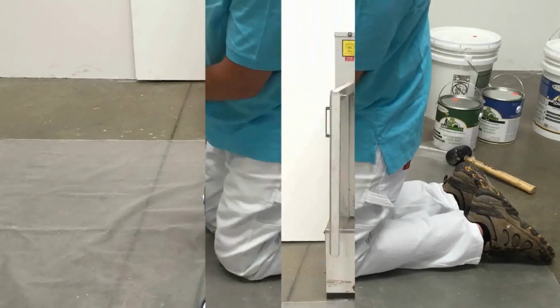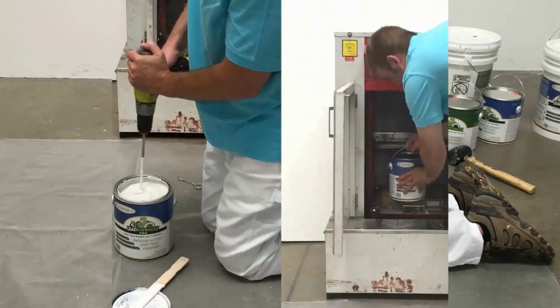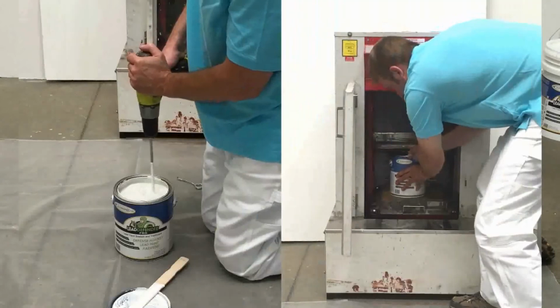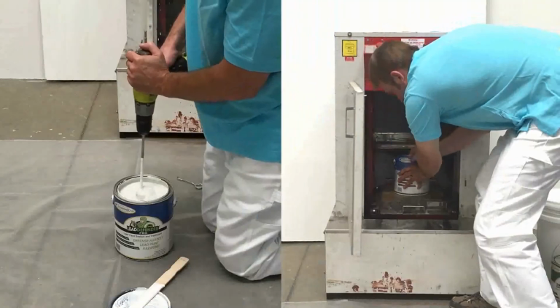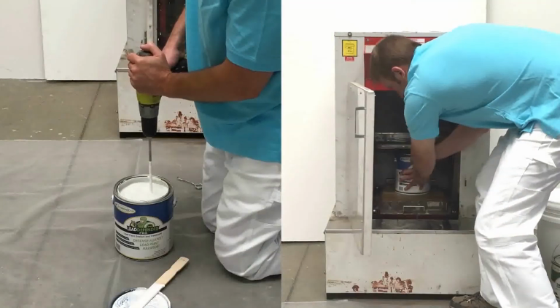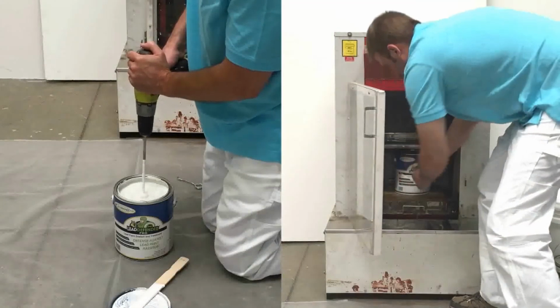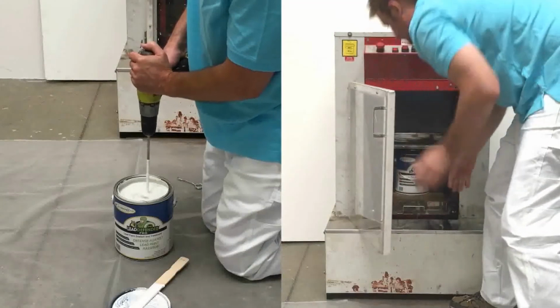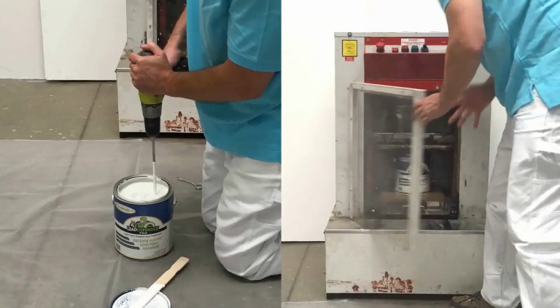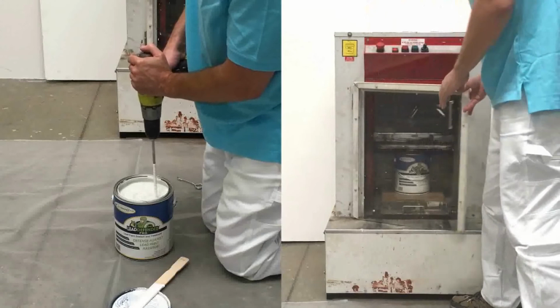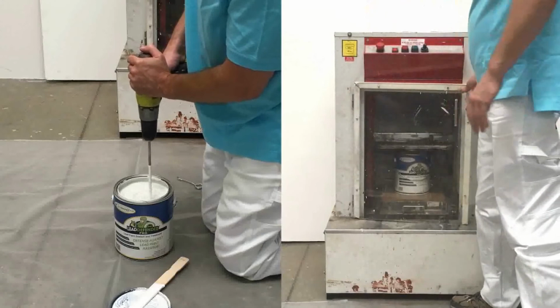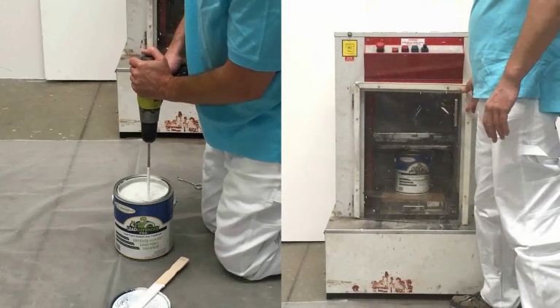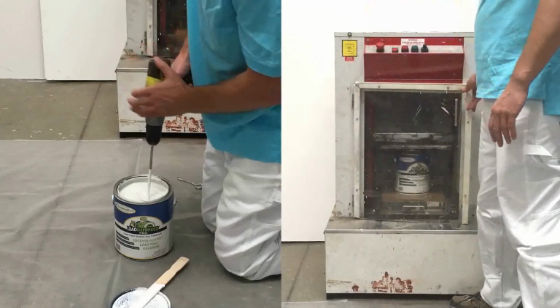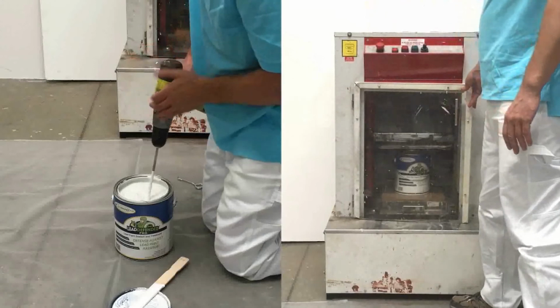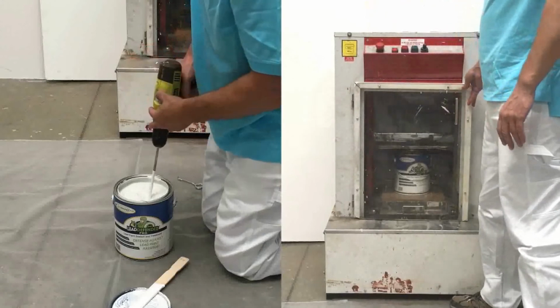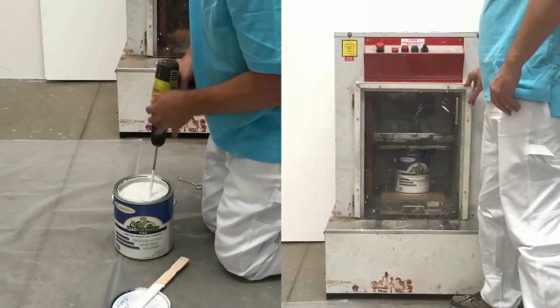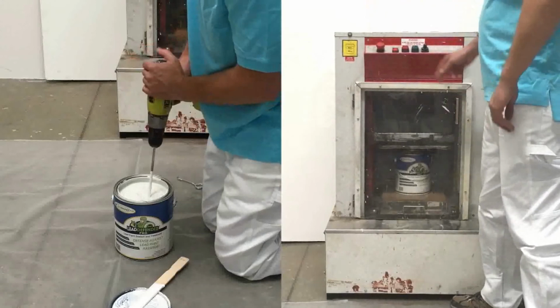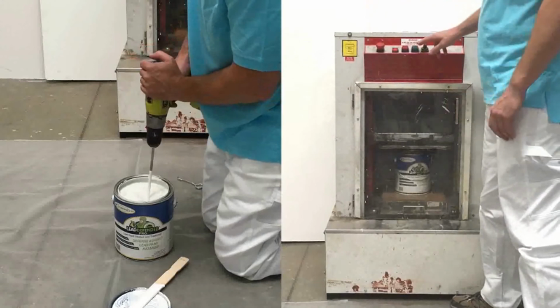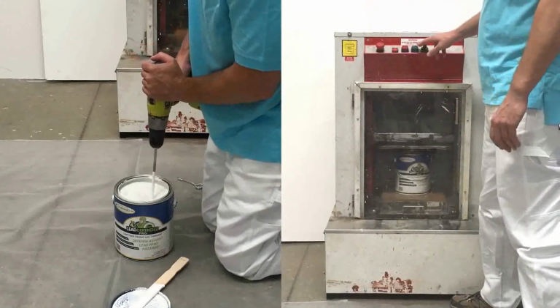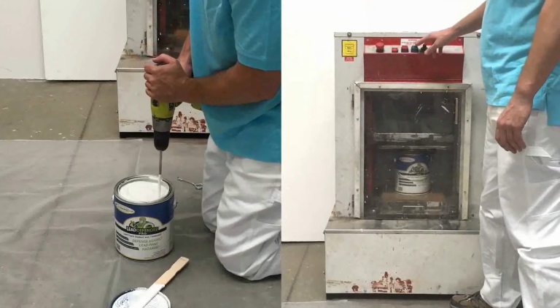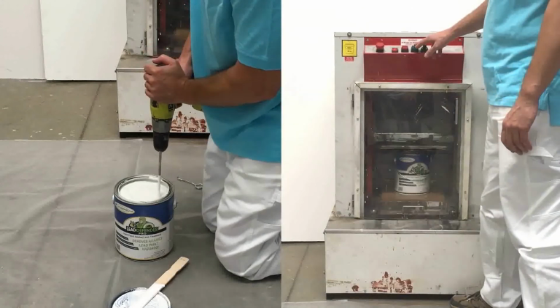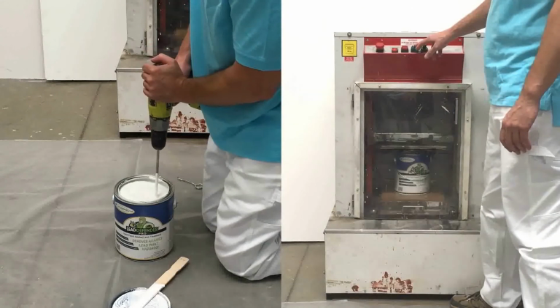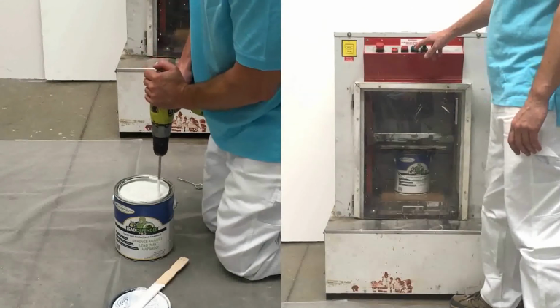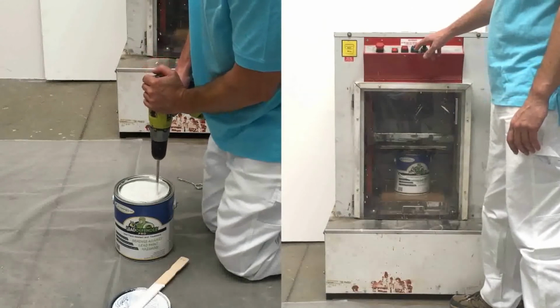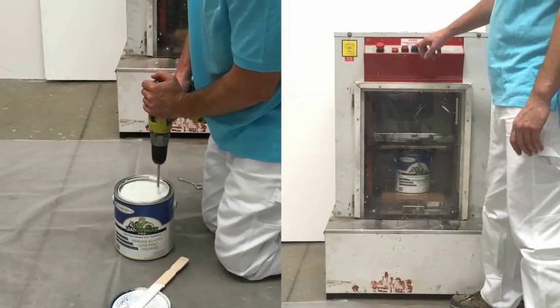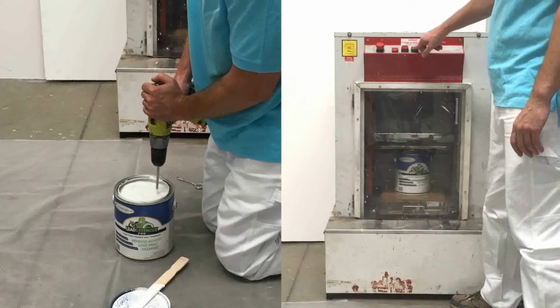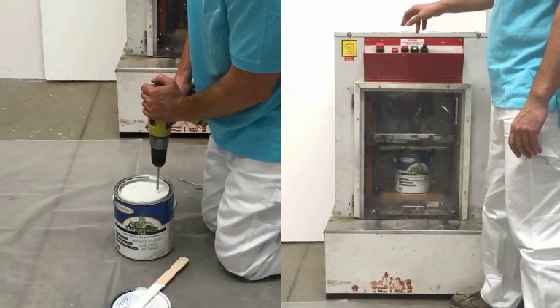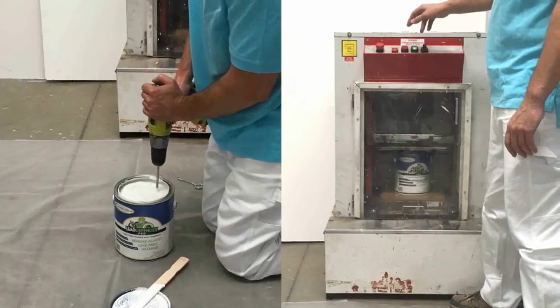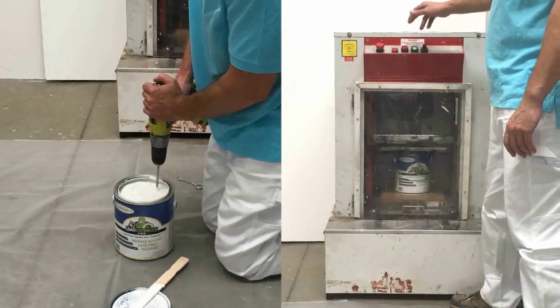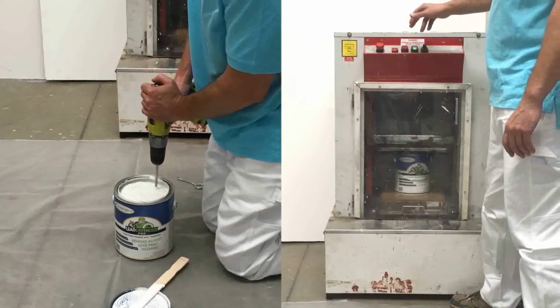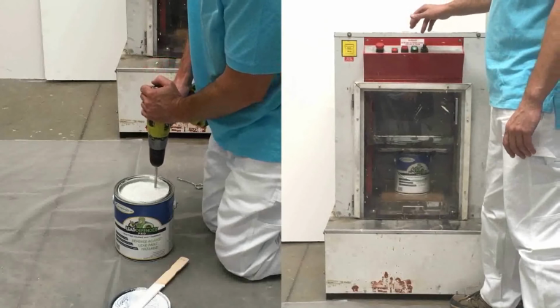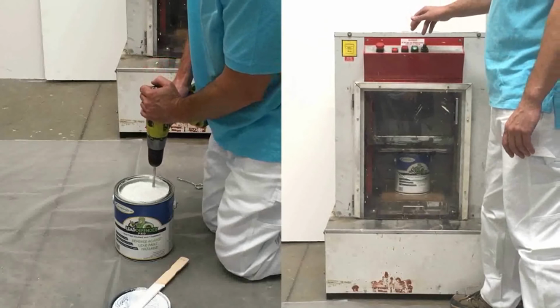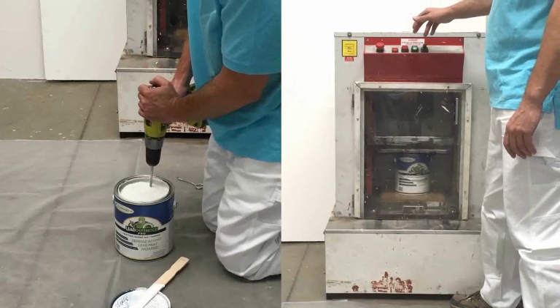Alternatively, the ECOBOND product can be mechanically shaken by your local paint store or construction supply store. Both the 1-gallon cans and 5-gallon drums can be mixed in either fashion.